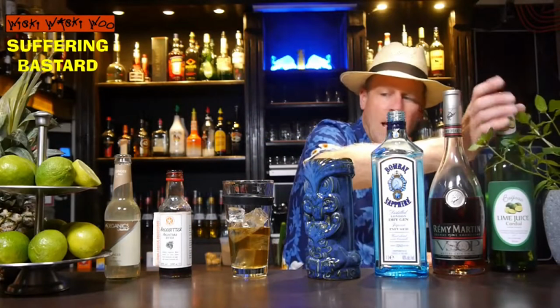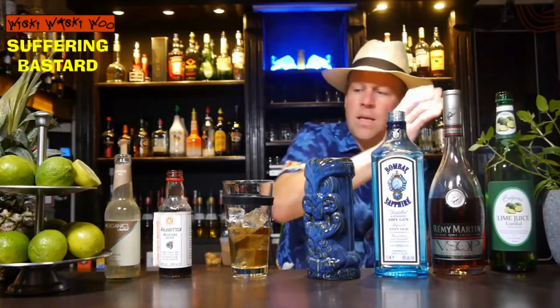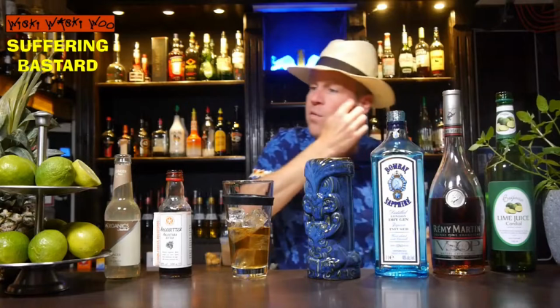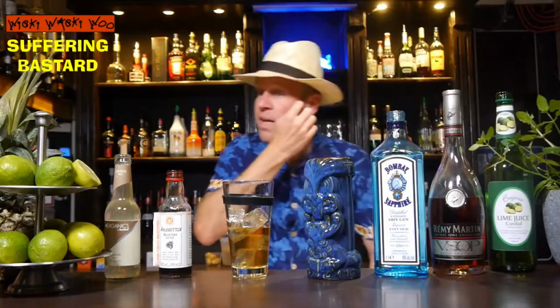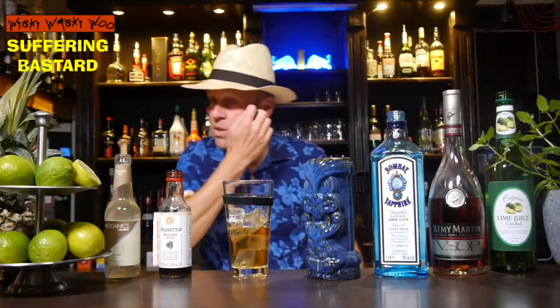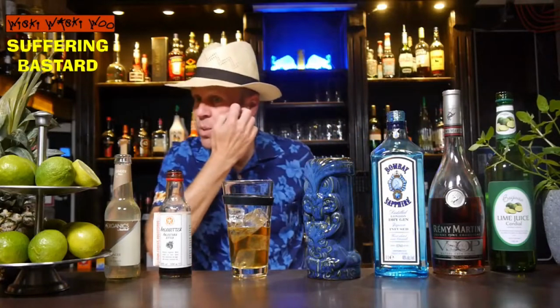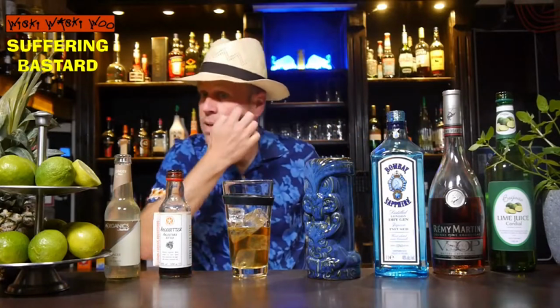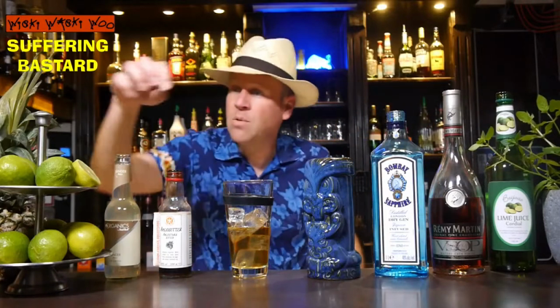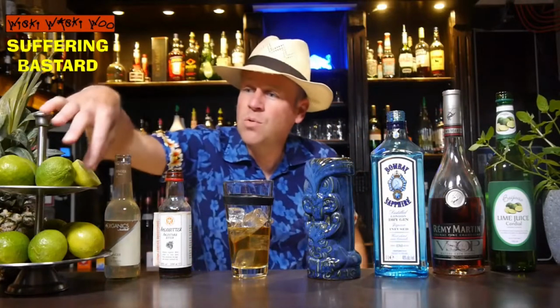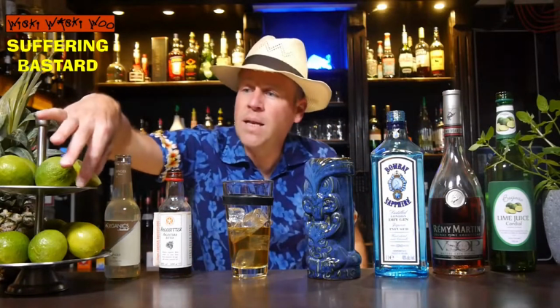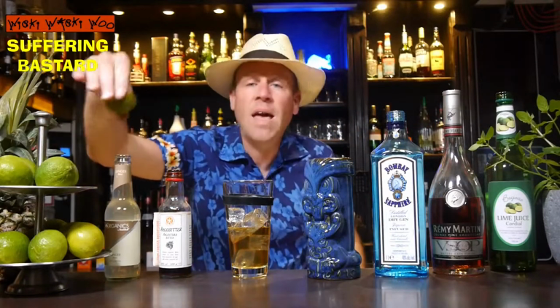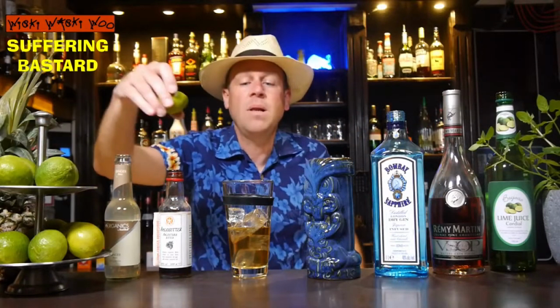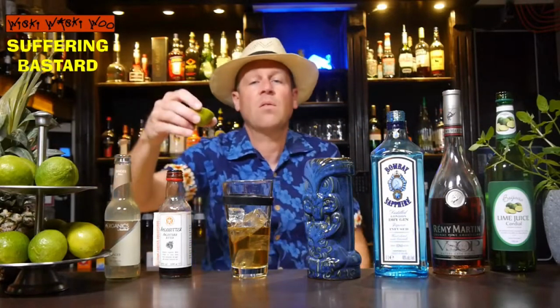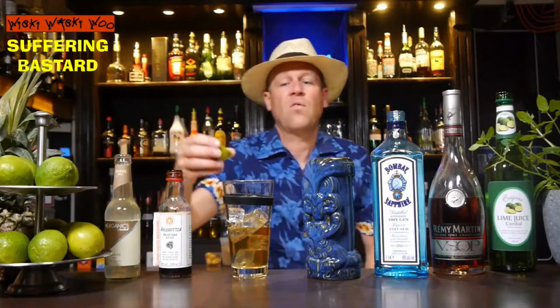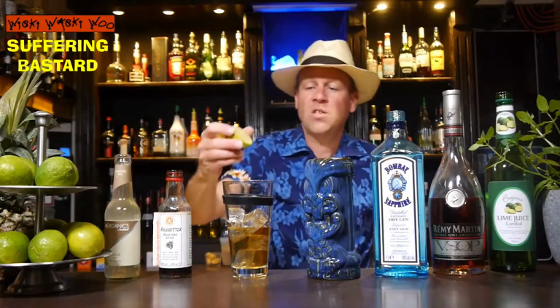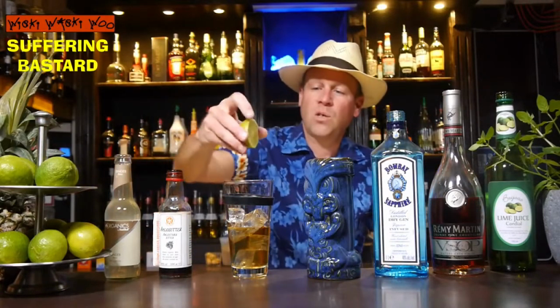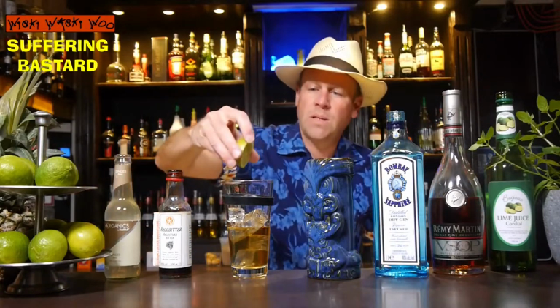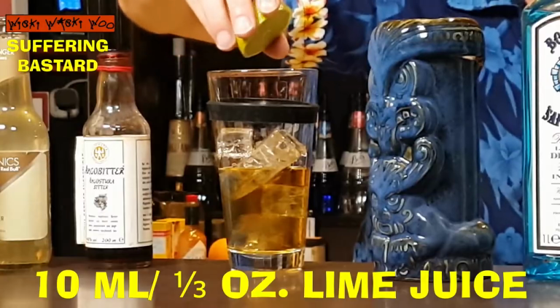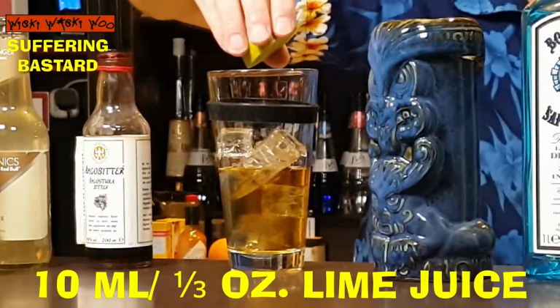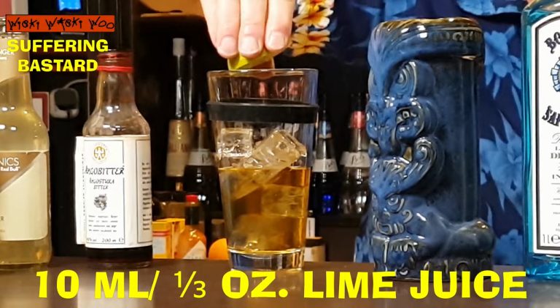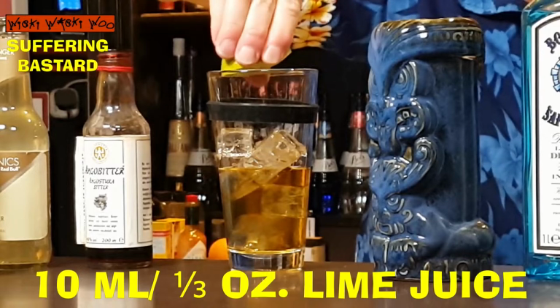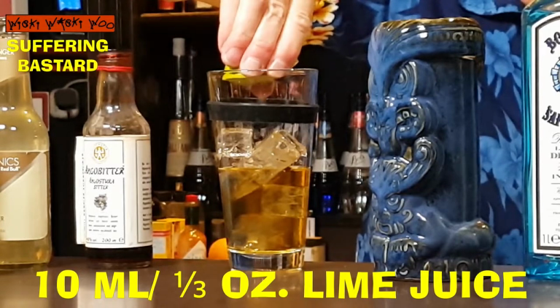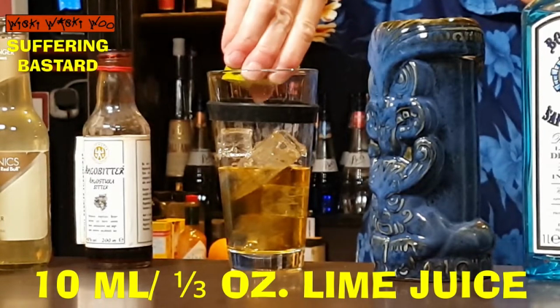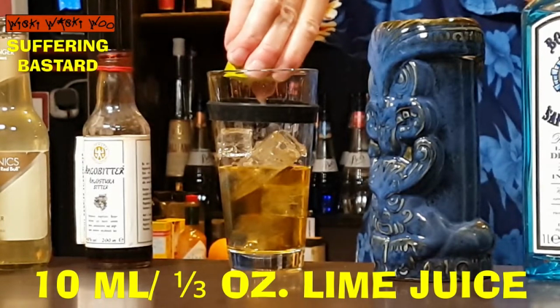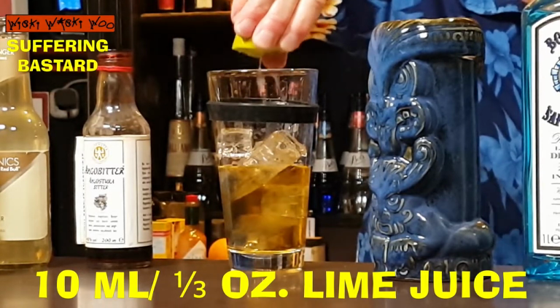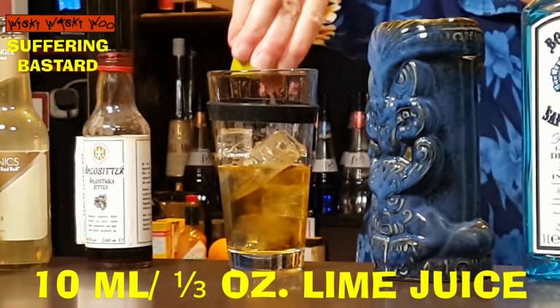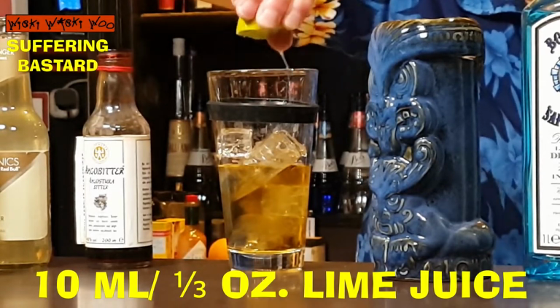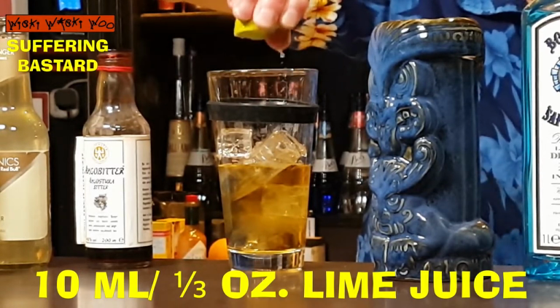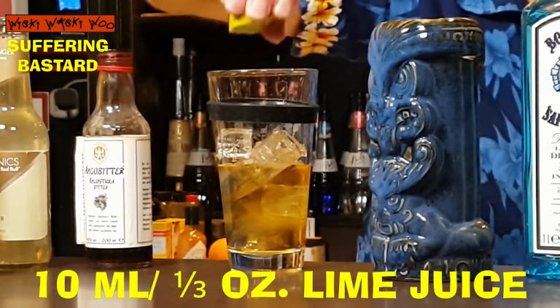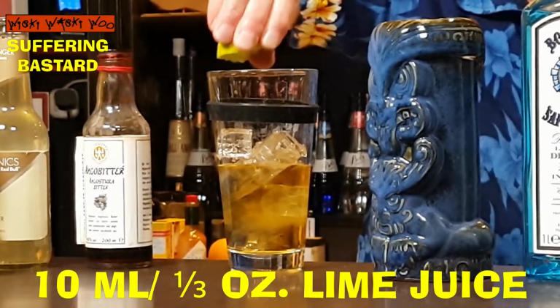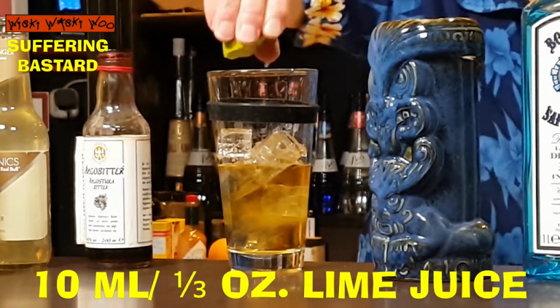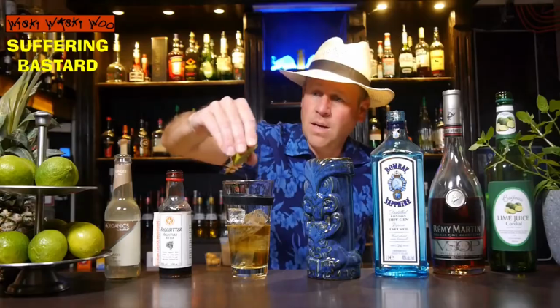And I need freshly squeezed lime juice. I need 10 ml of freshly squeezed lime juice. And here are my 10 ml.